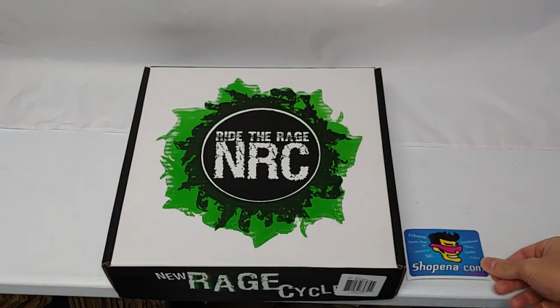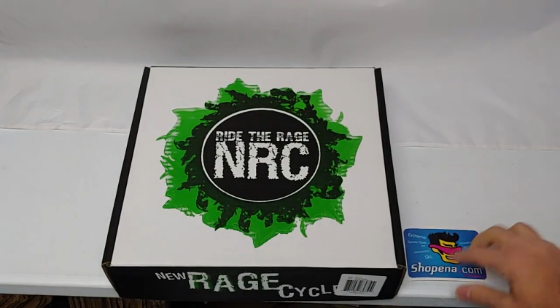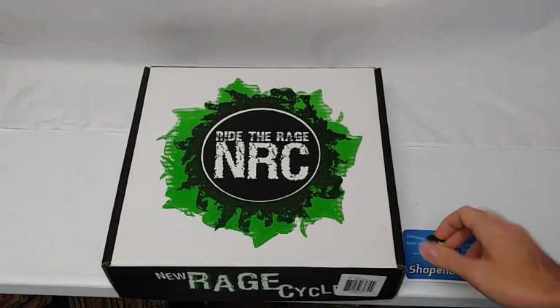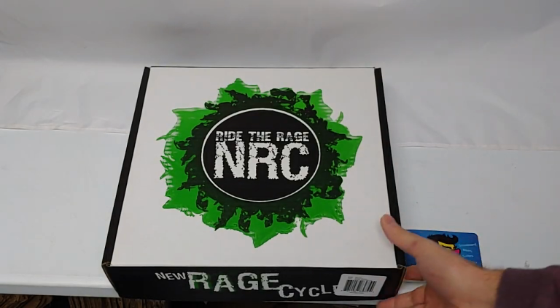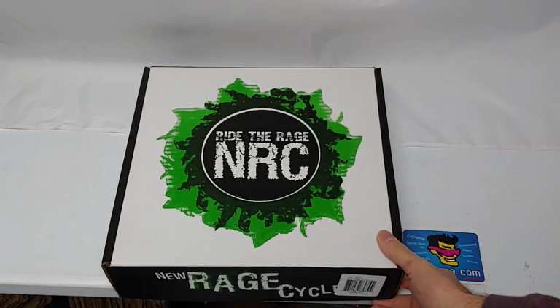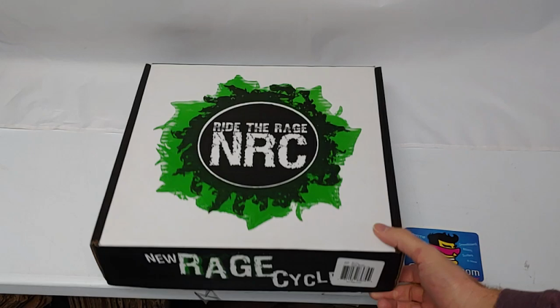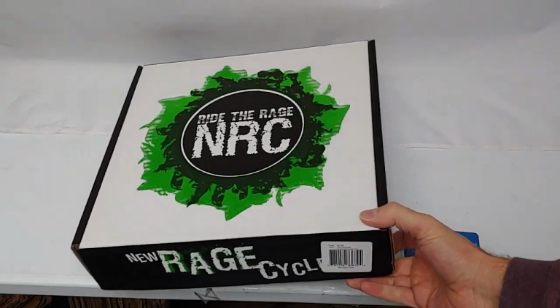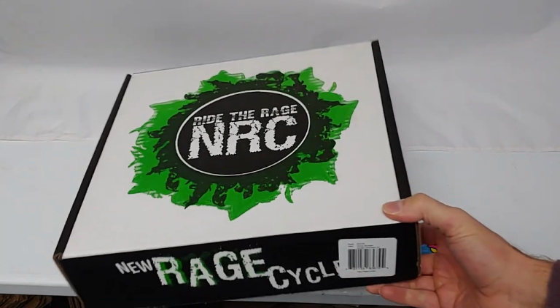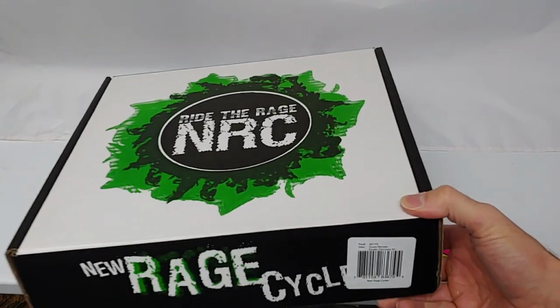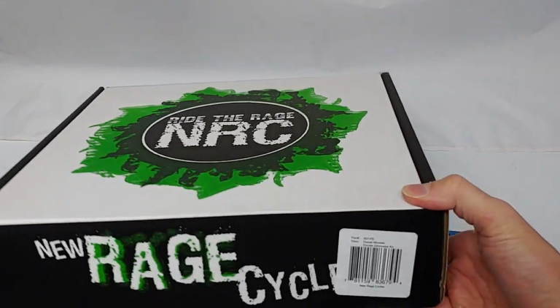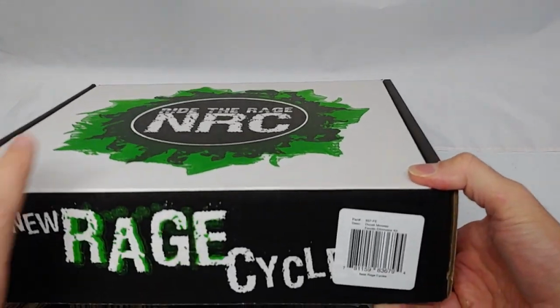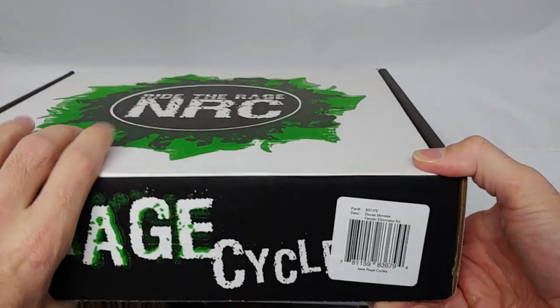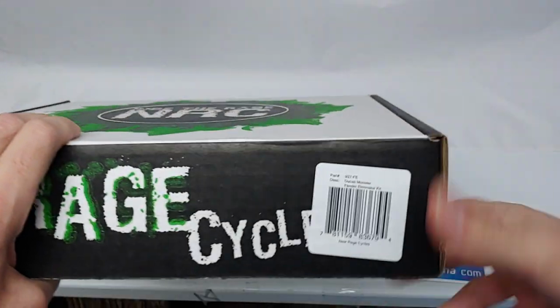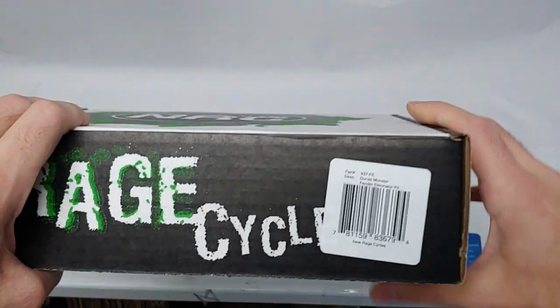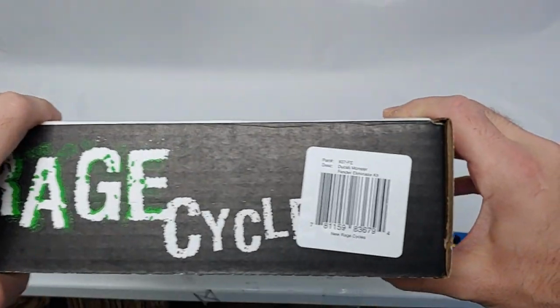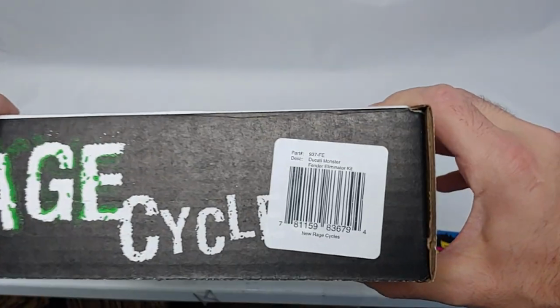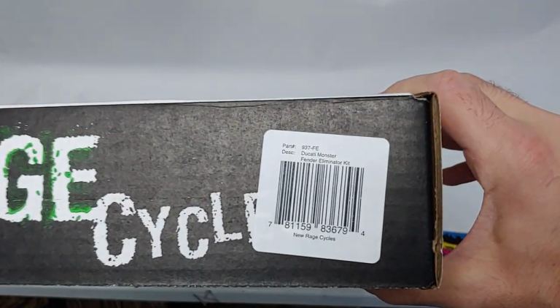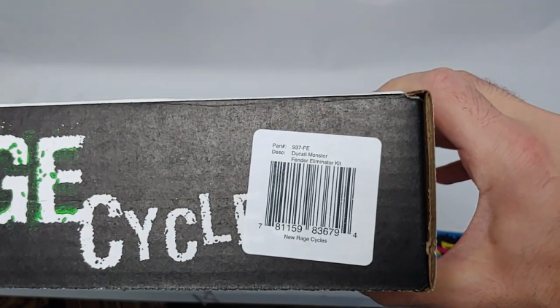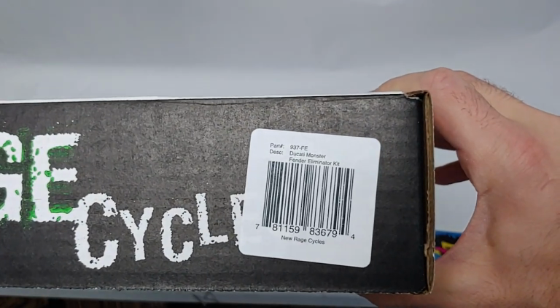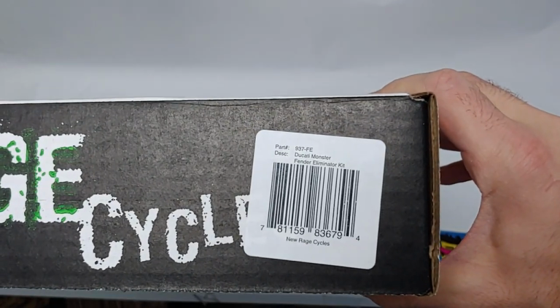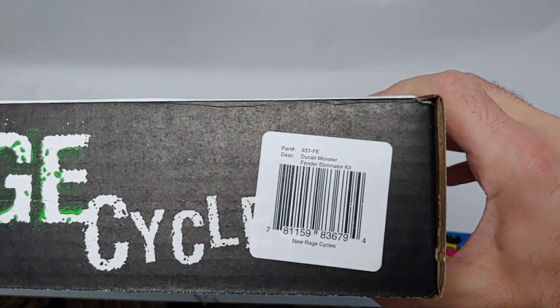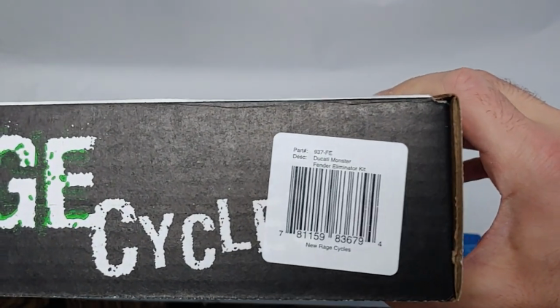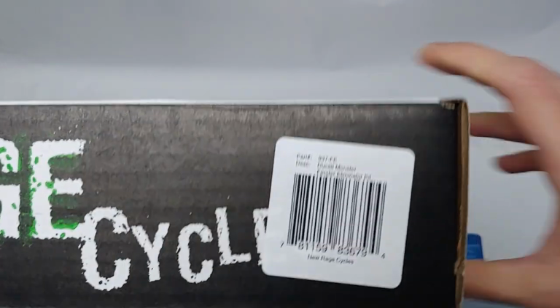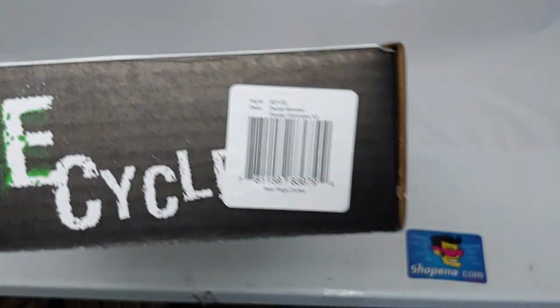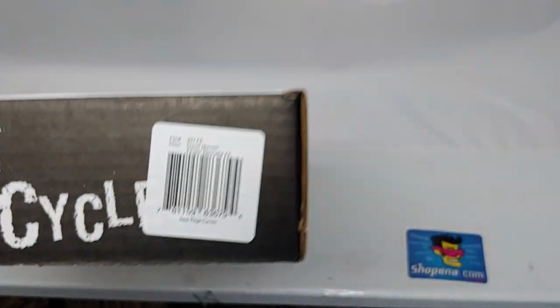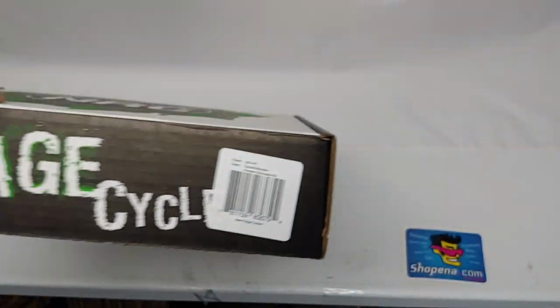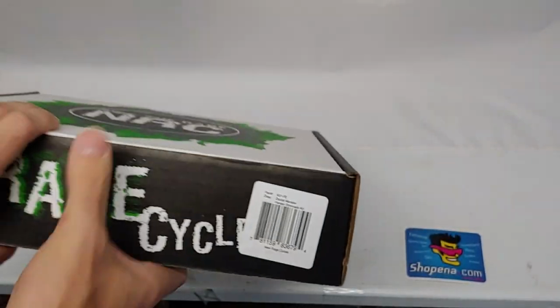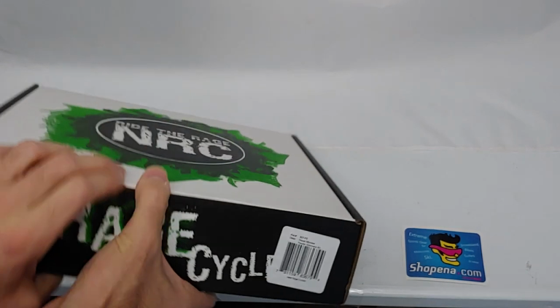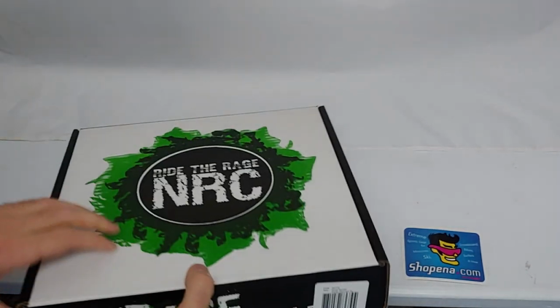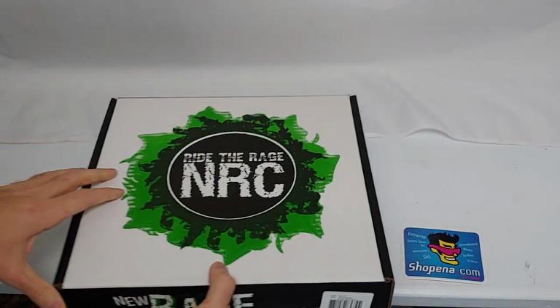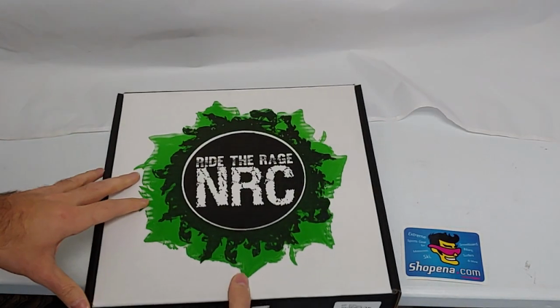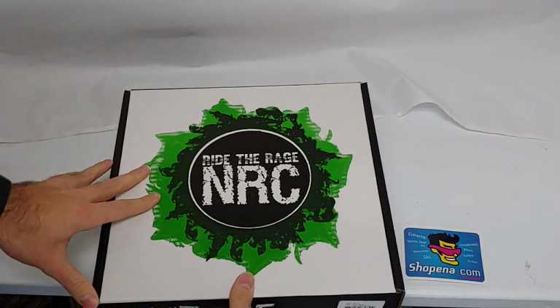Sometimes, but not always, you'll find the part number and the barcode on the front of the box right here. Let's open it up and take a look inside.